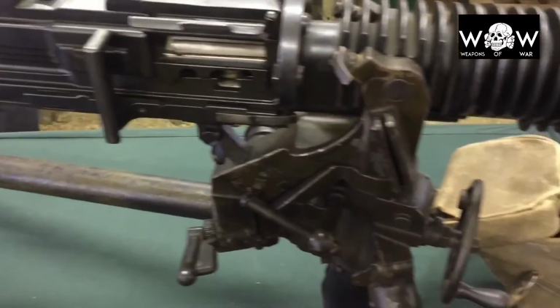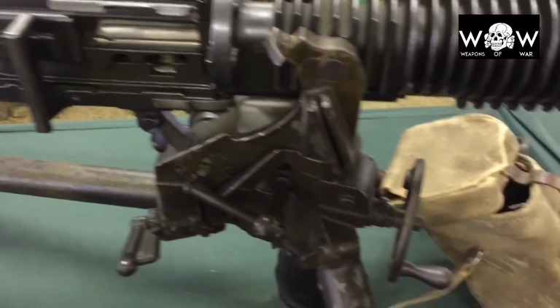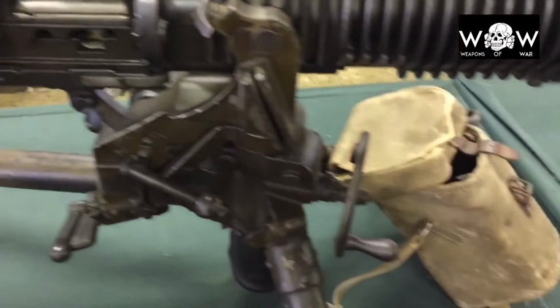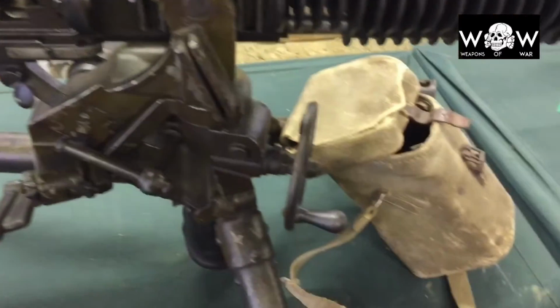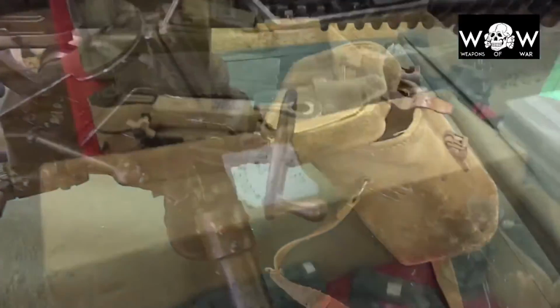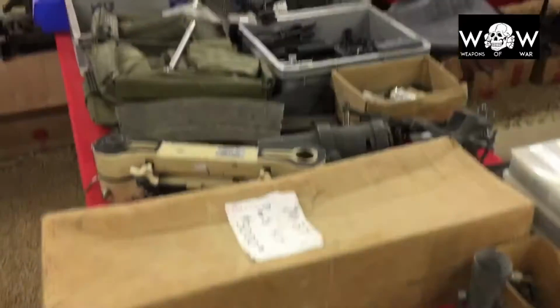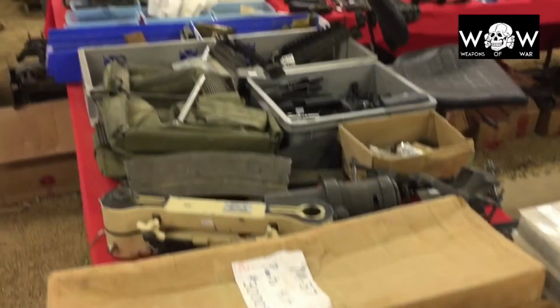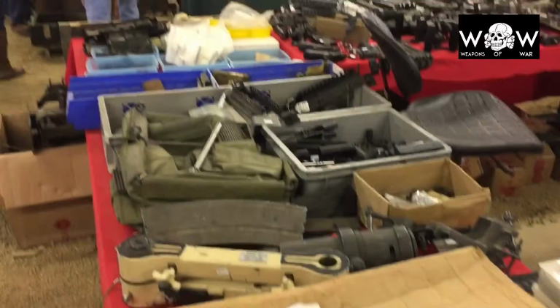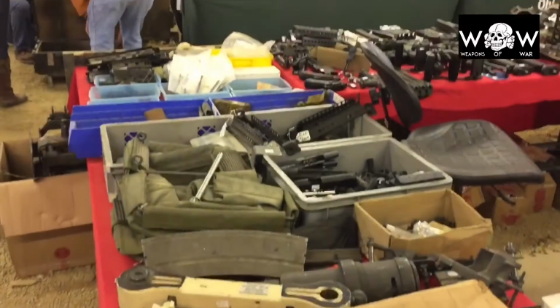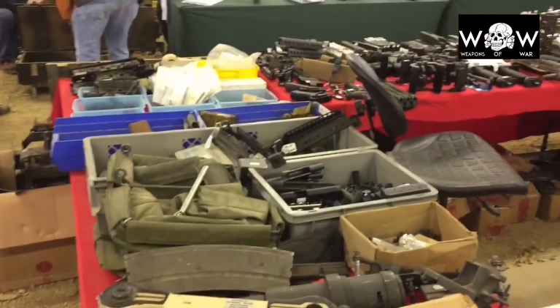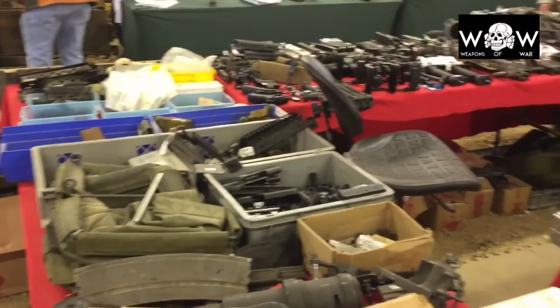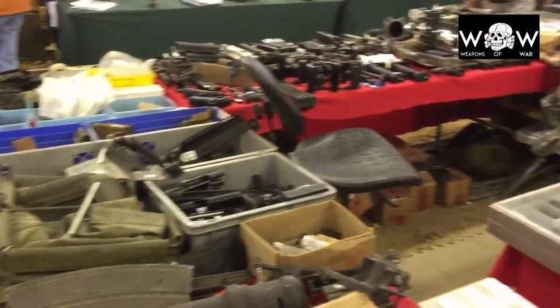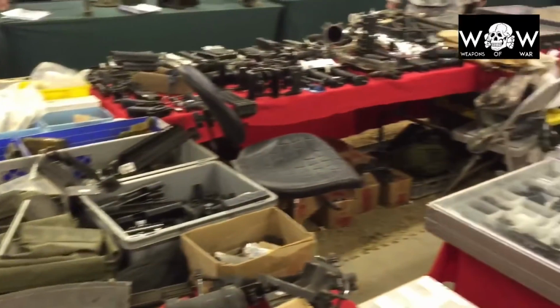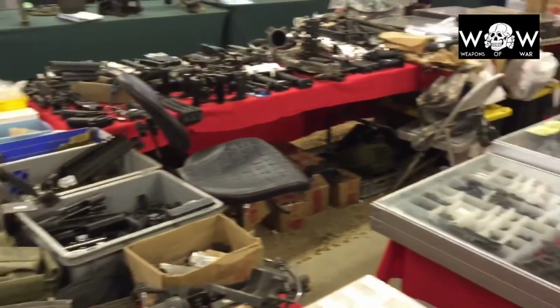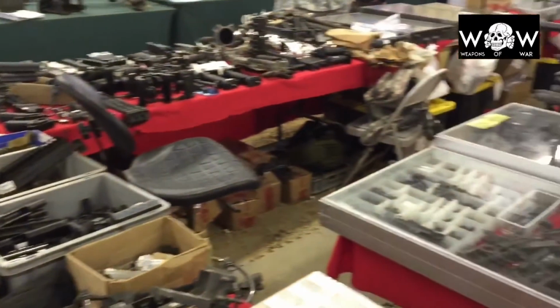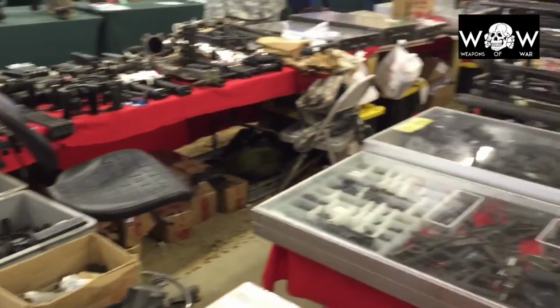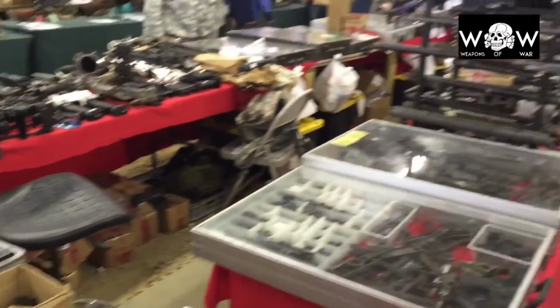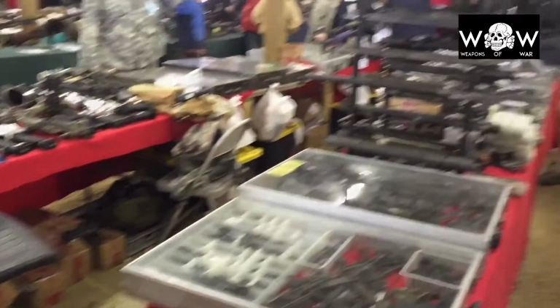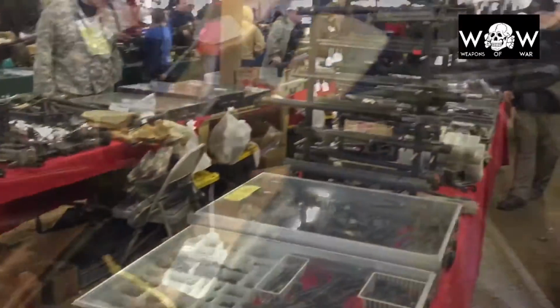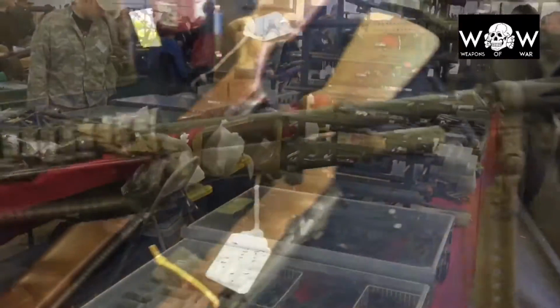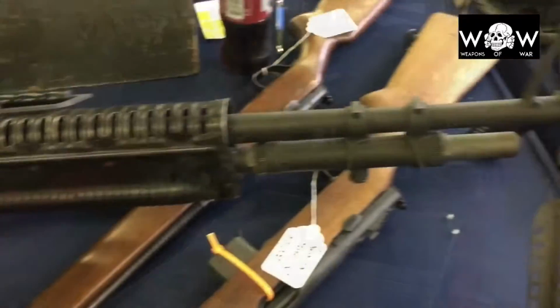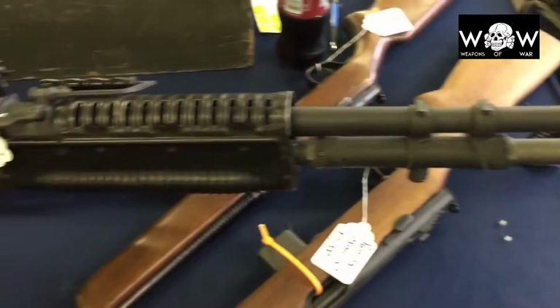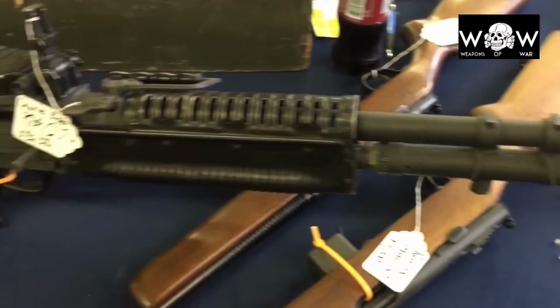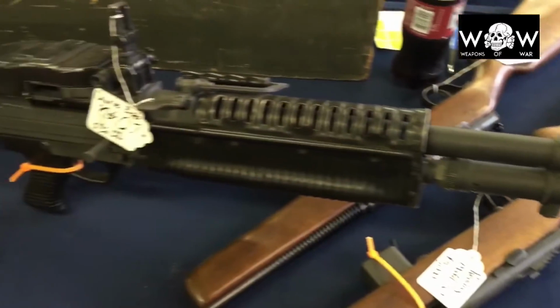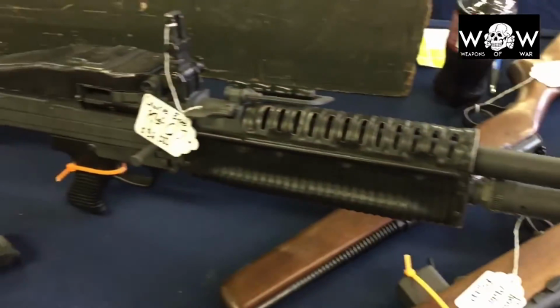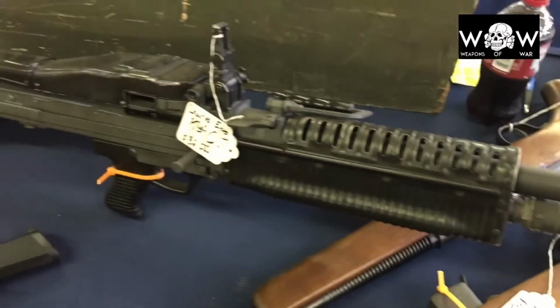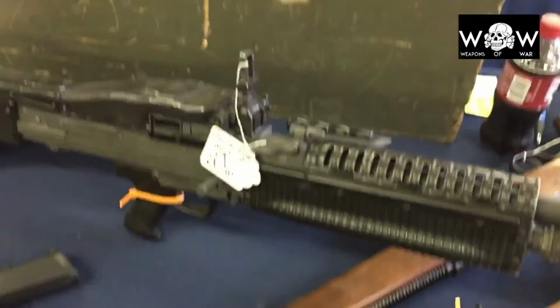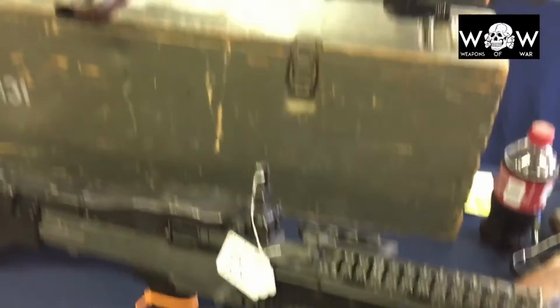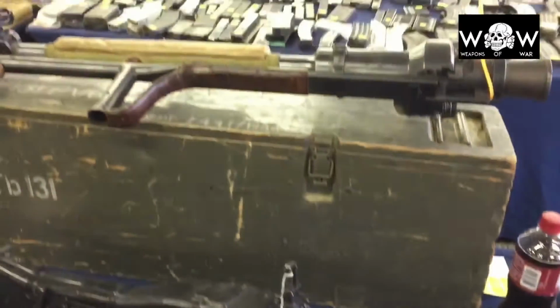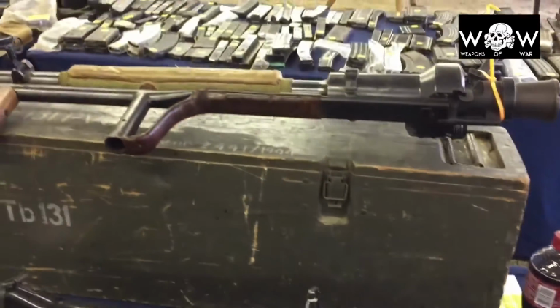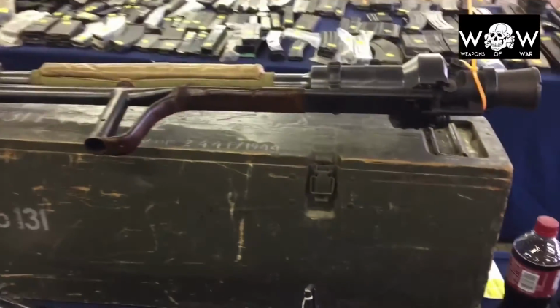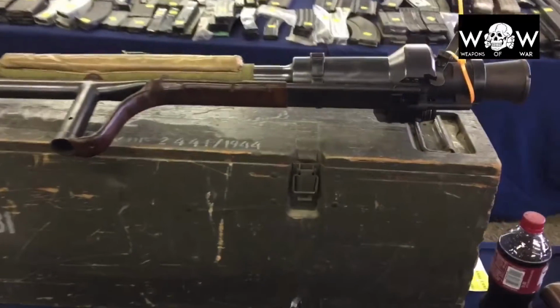Now there are also a lot of vendors there that sell firearm parts, all the way from M79 grenade launchers to M60 machine guns.